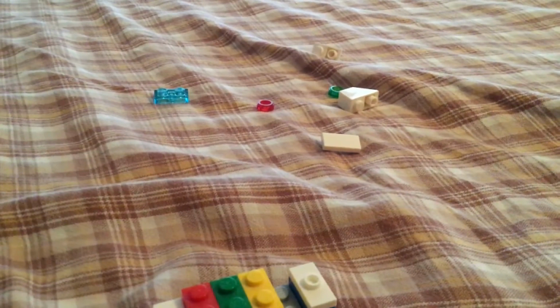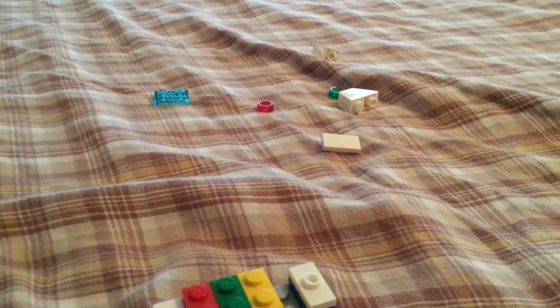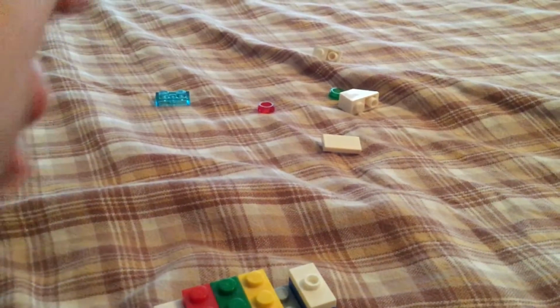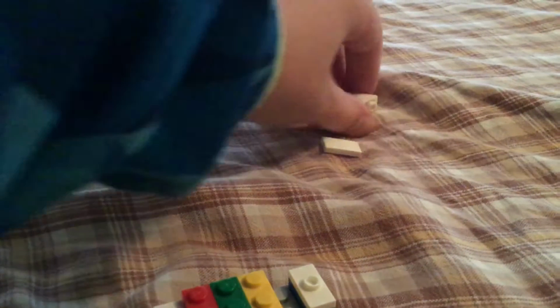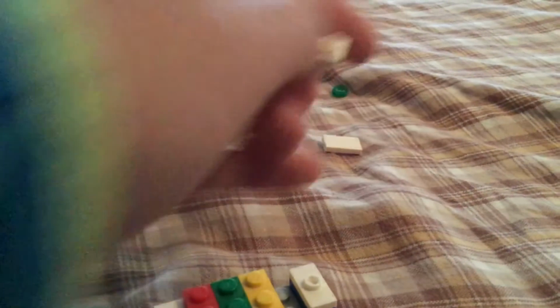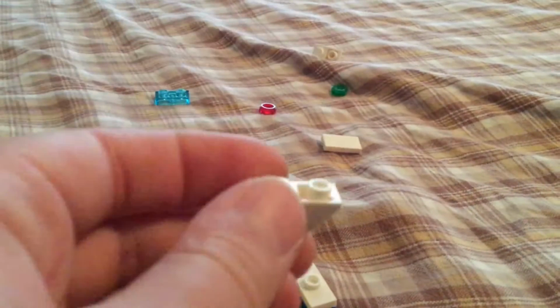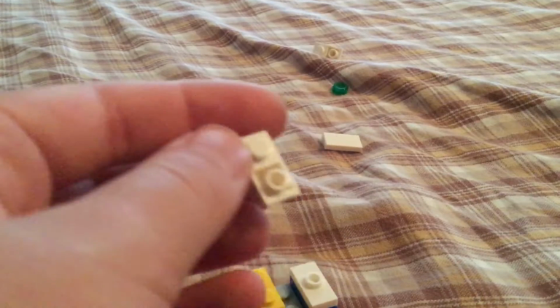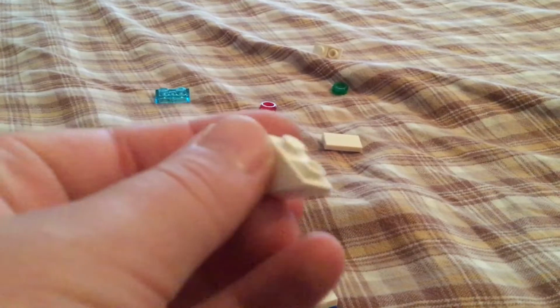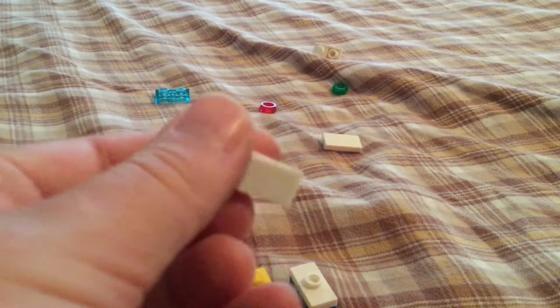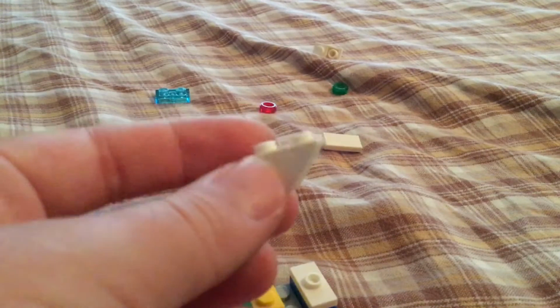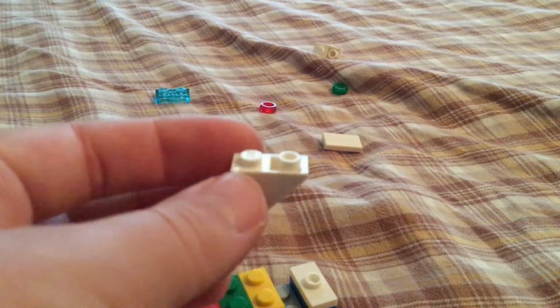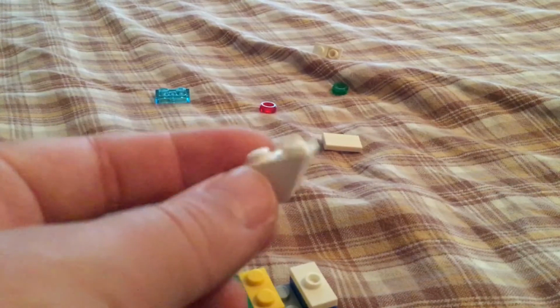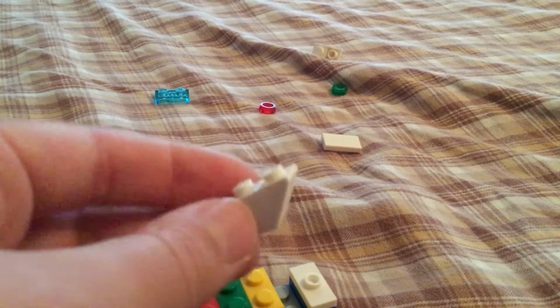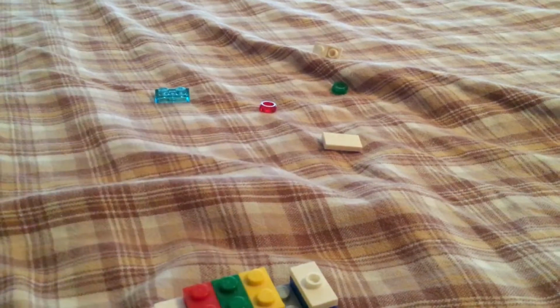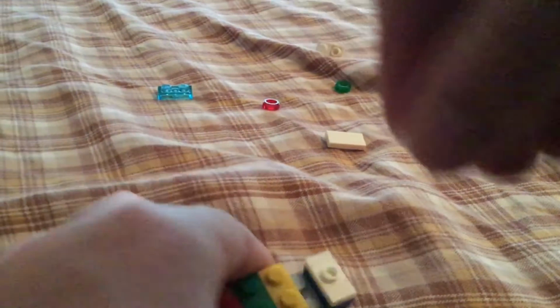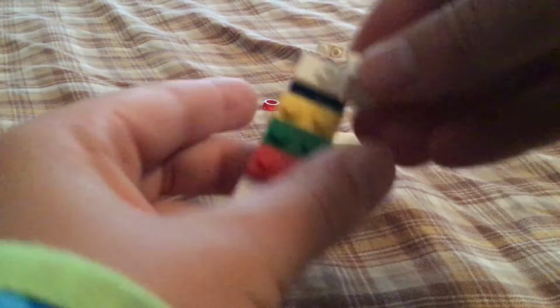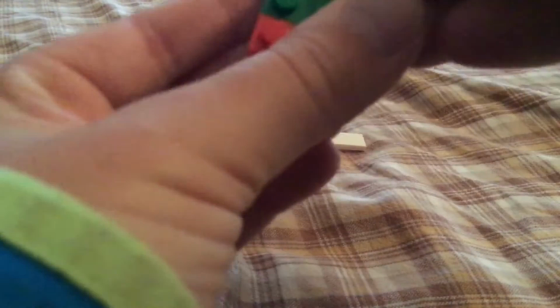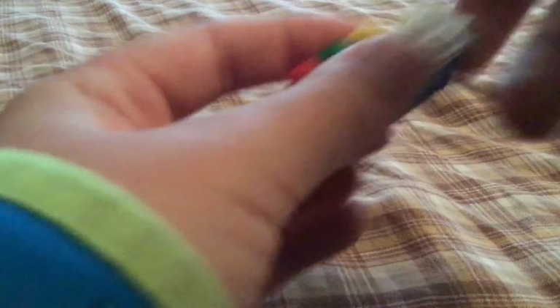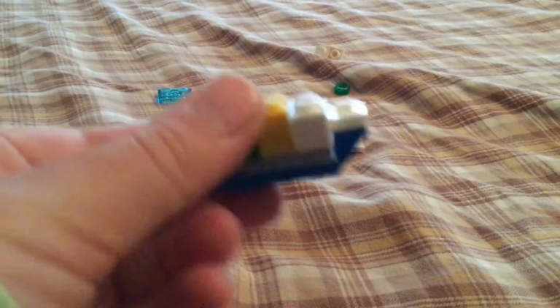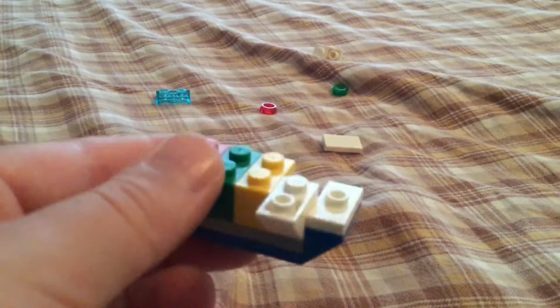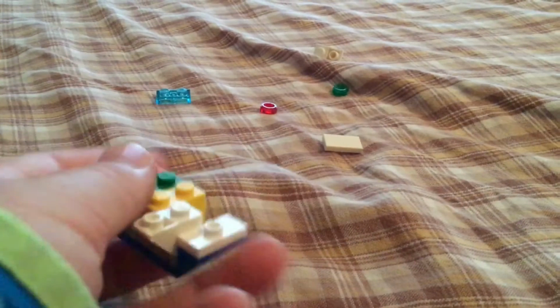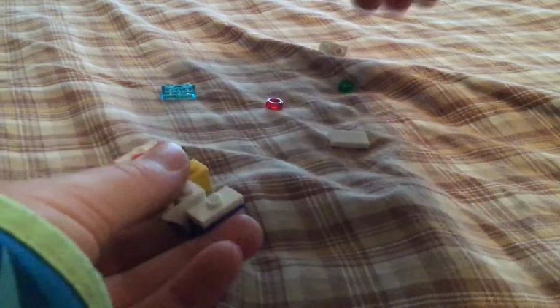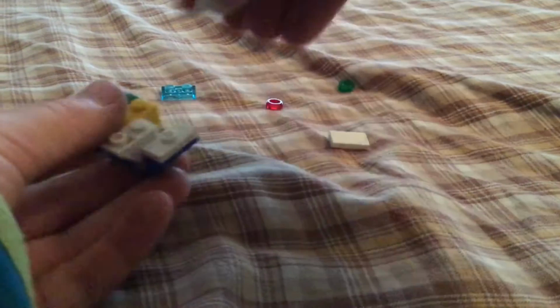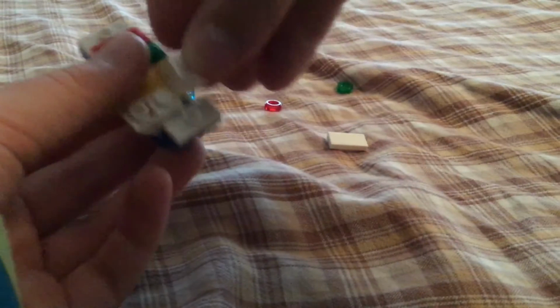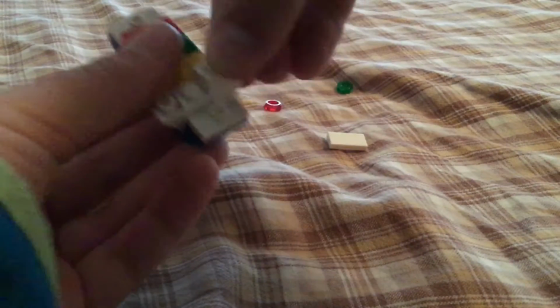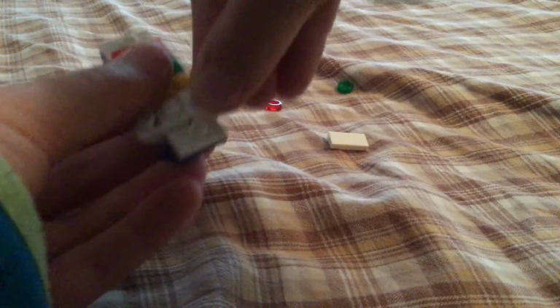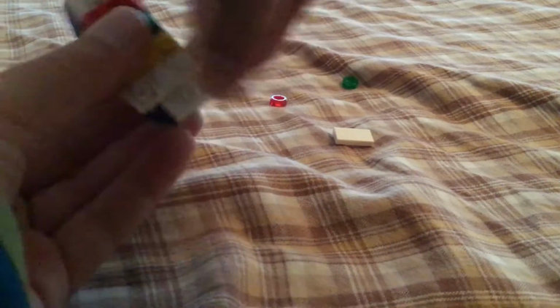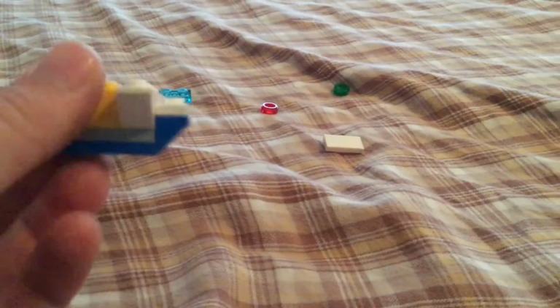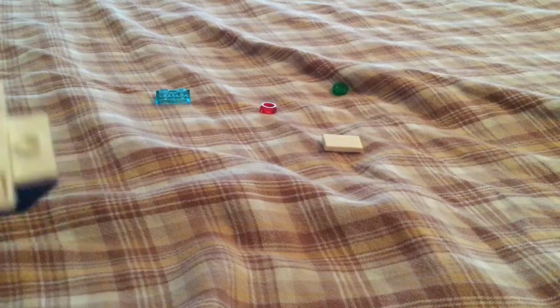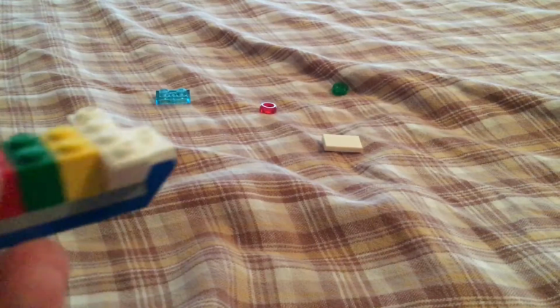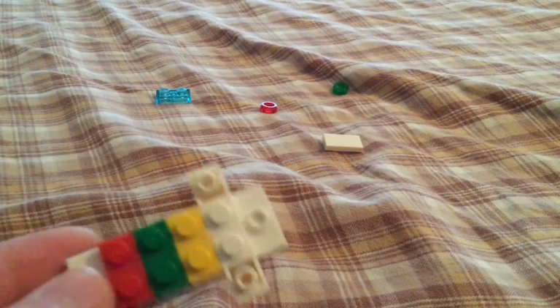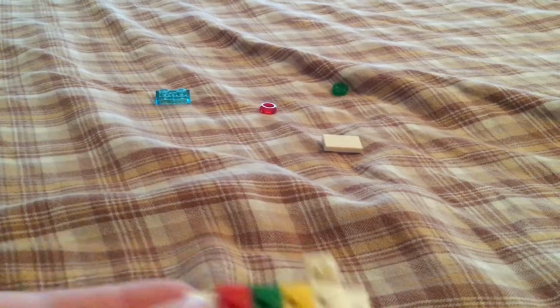And then next, you're going to get two of these 1x2 pieces, and you're going to put them on the back like this. So you have something like this.